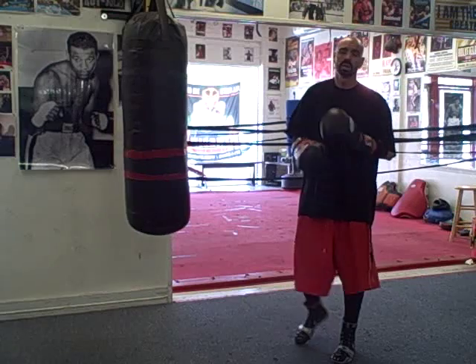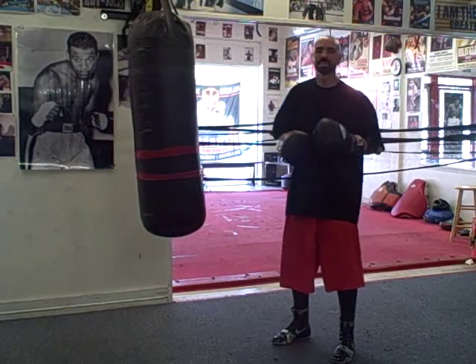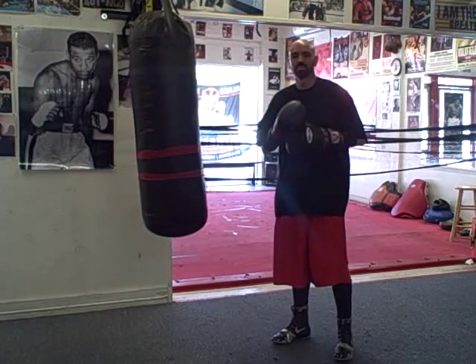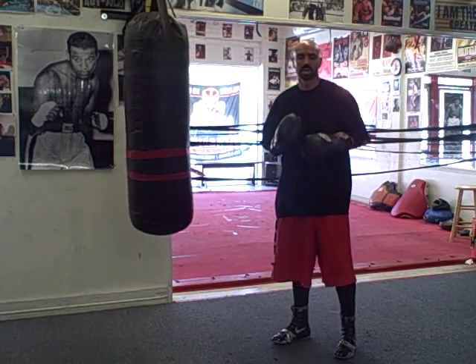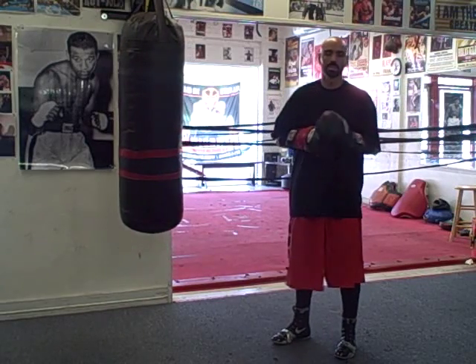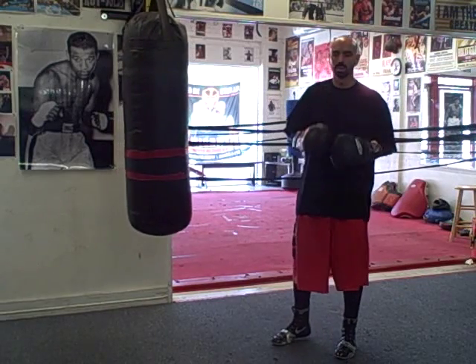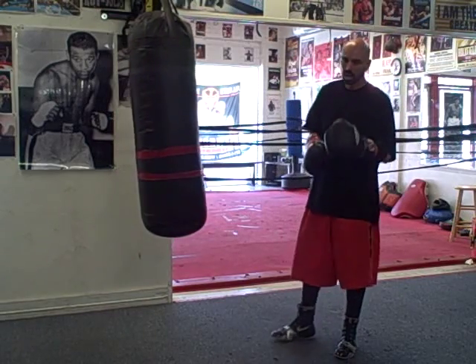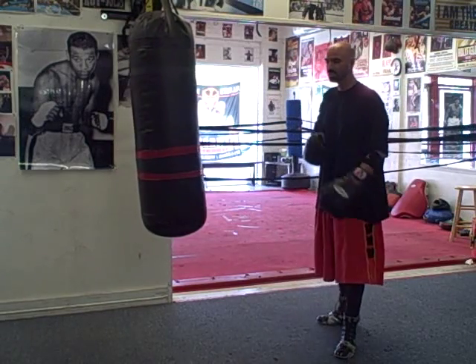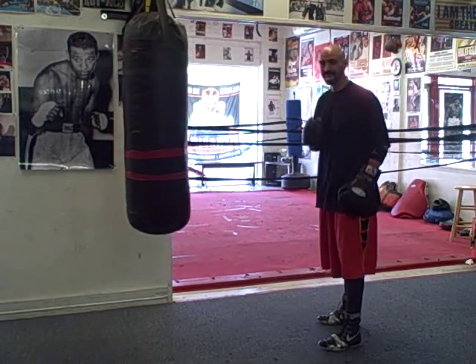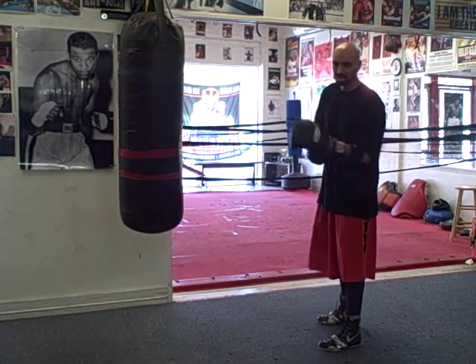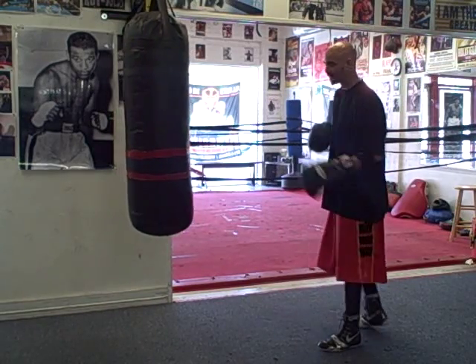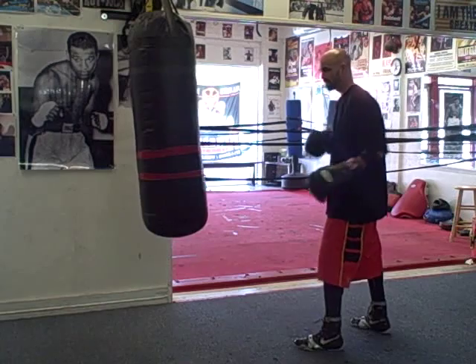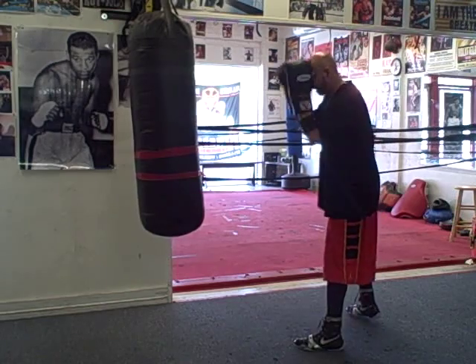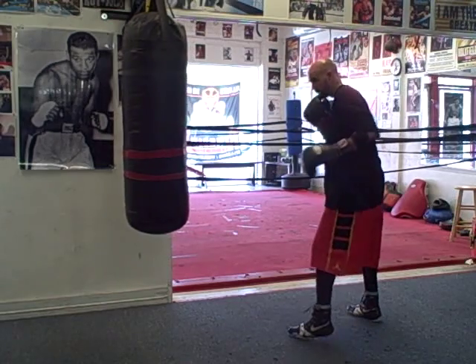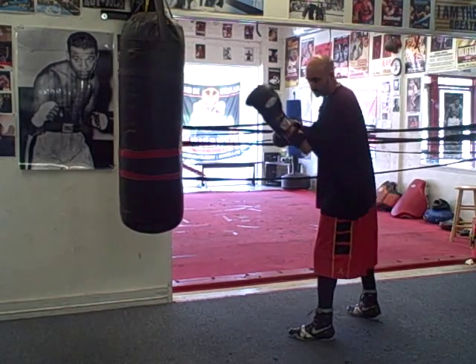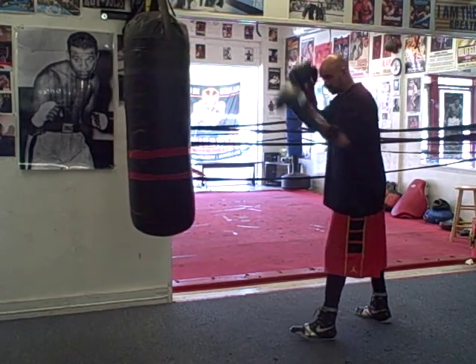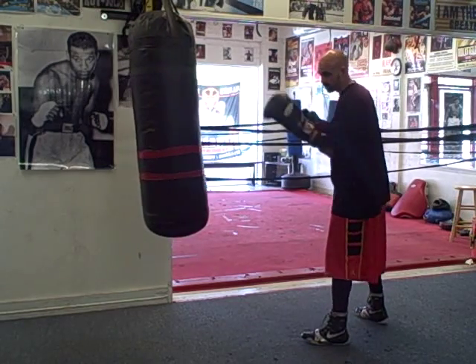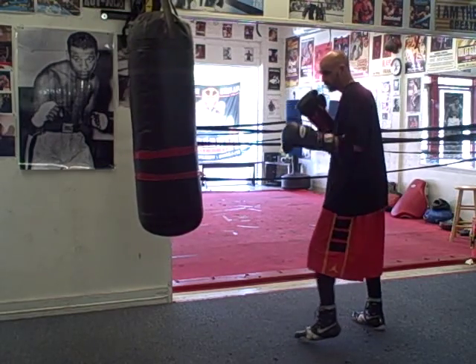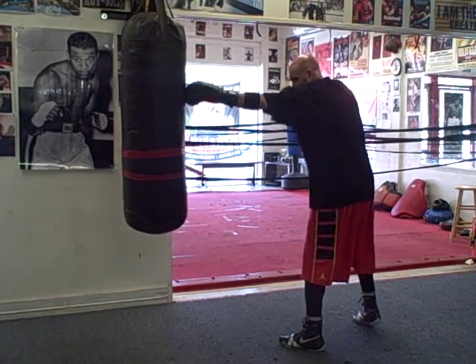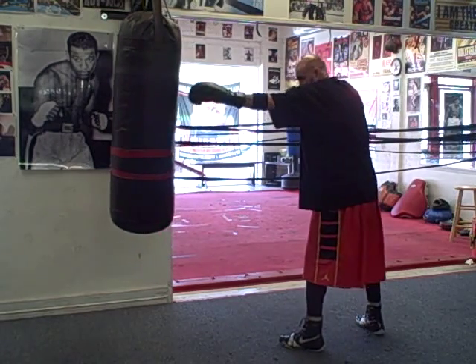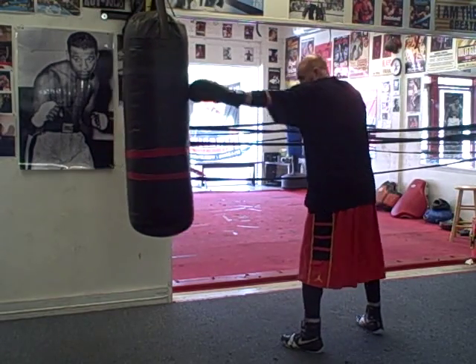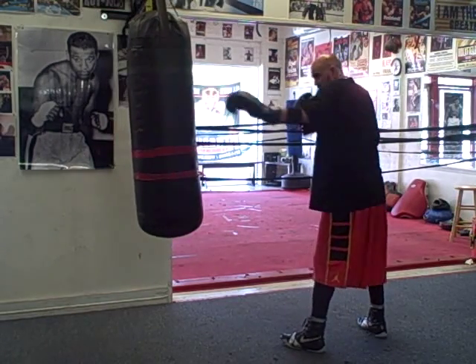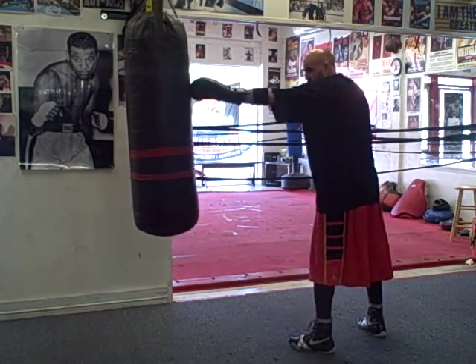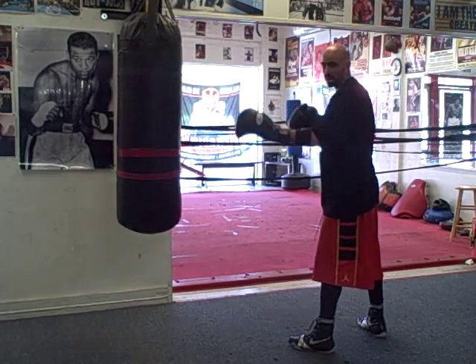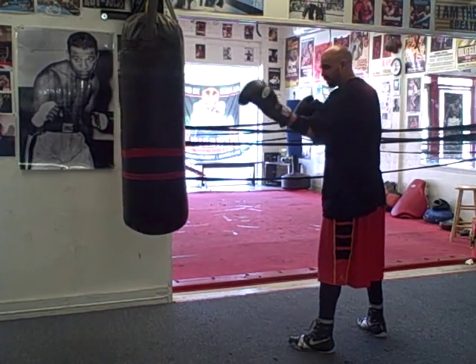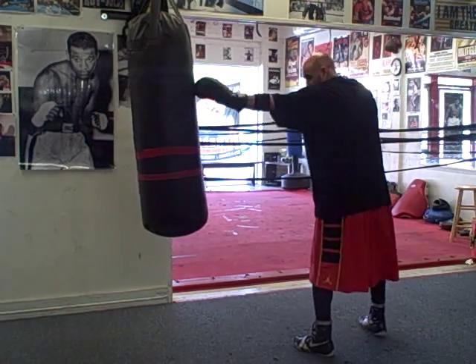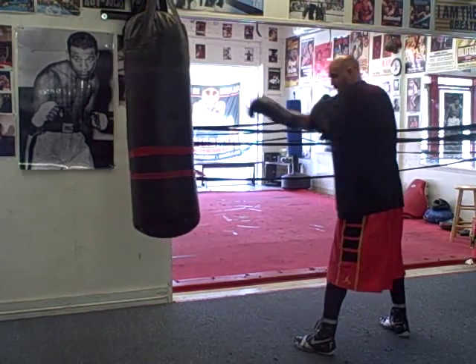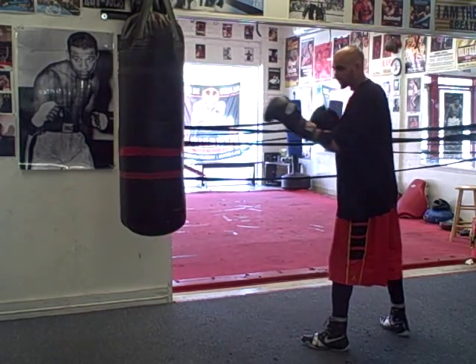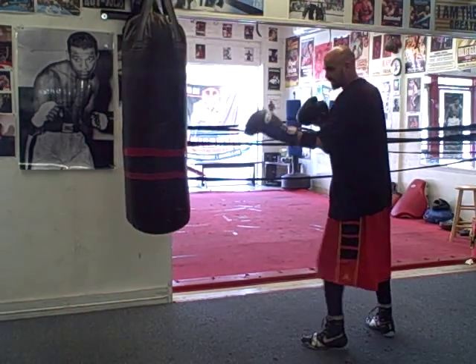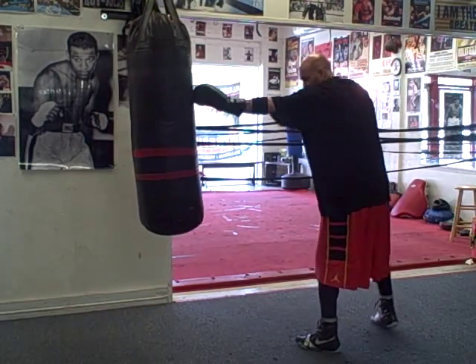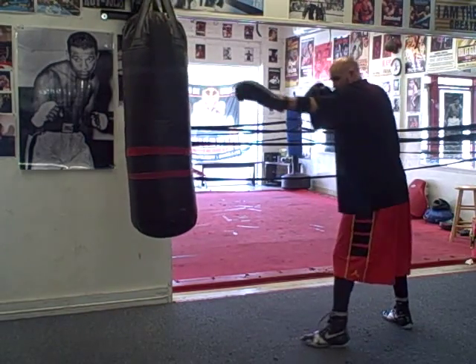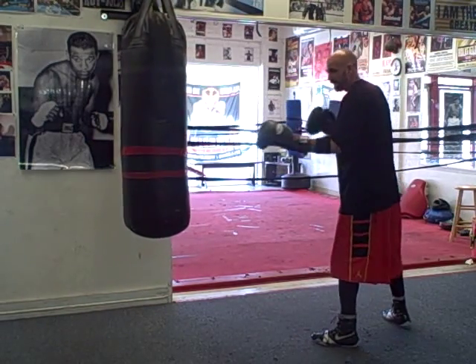This is Brandon from BoxingFitnessFactory.com. Today we're going to talk about using your lead hand to measure your guy. Say you guys are just boxing and he's coming at you — you stick that lead hand almost on his forehead, right in front of his face, and you kind of measure the distance, keeping him at bay.